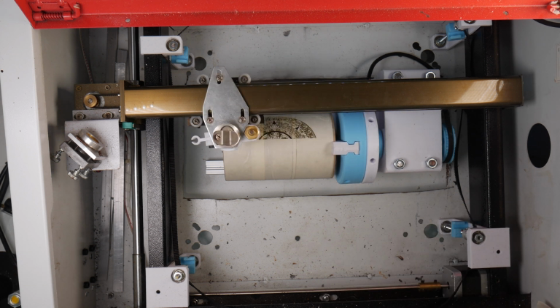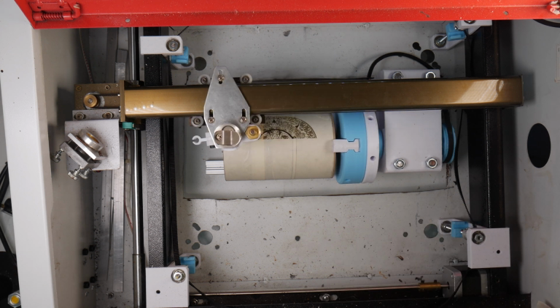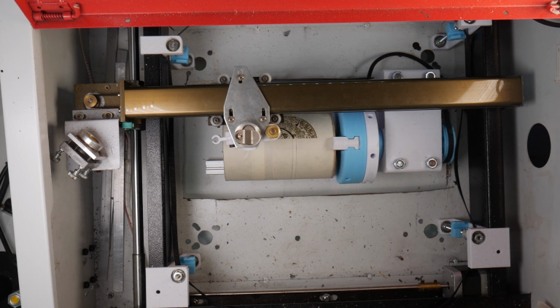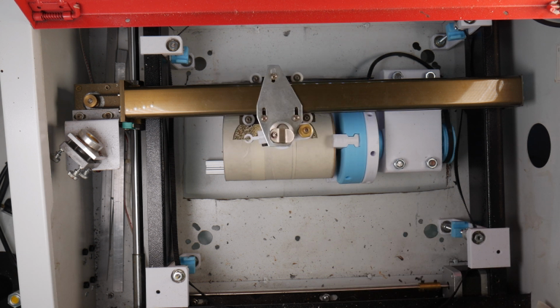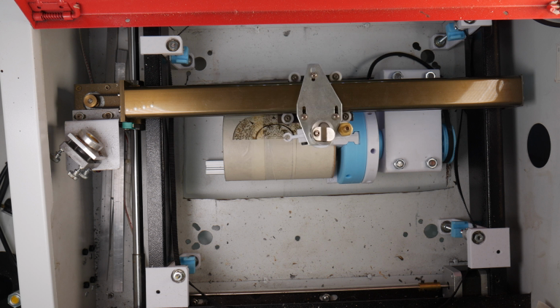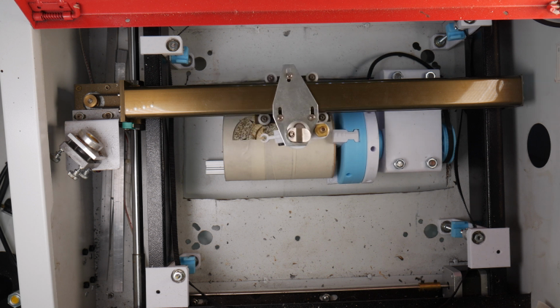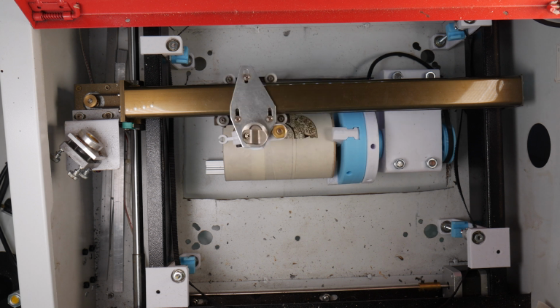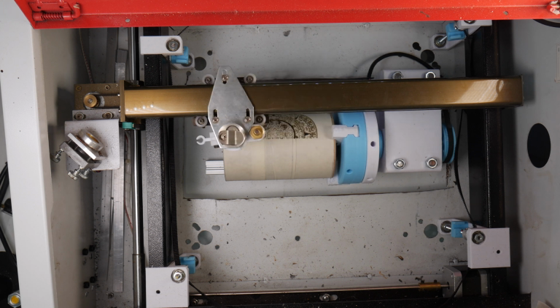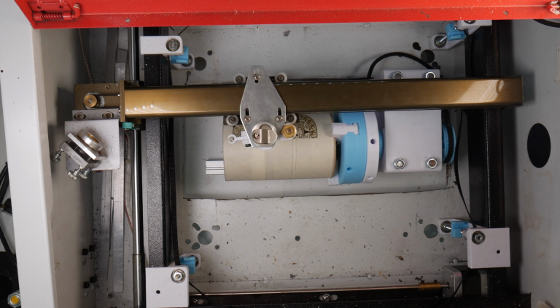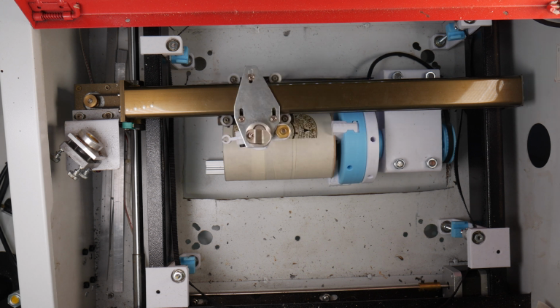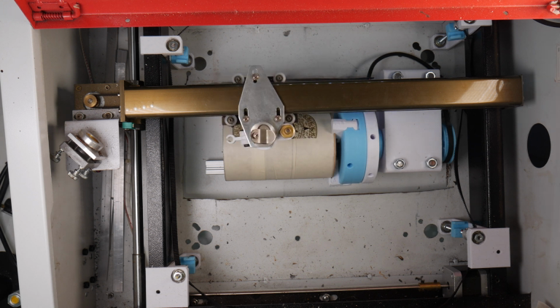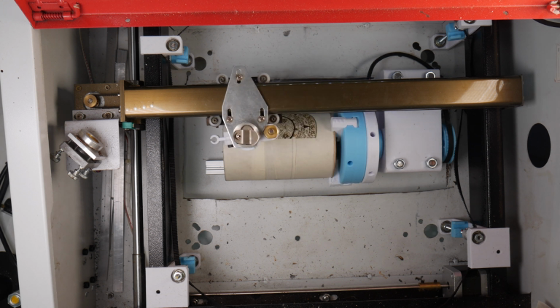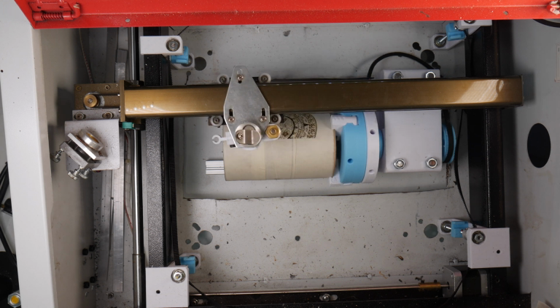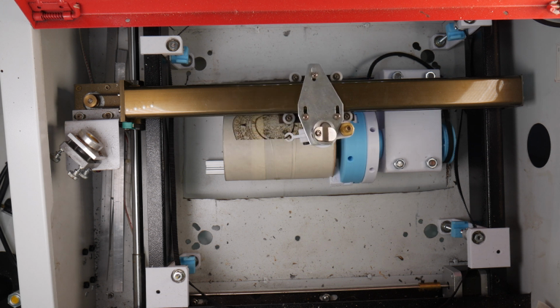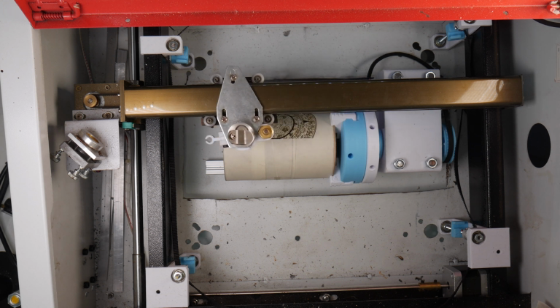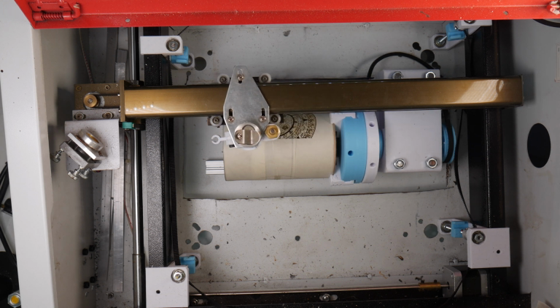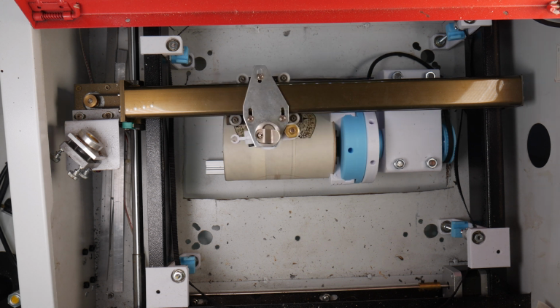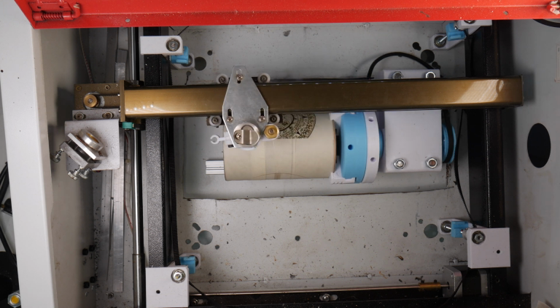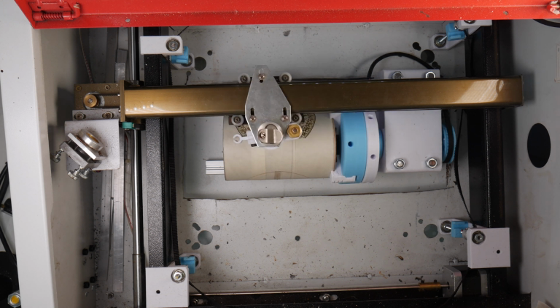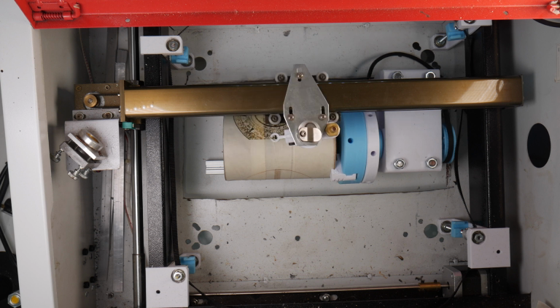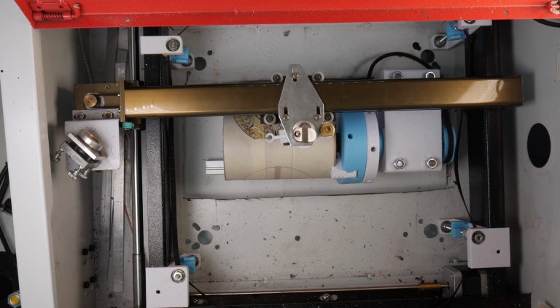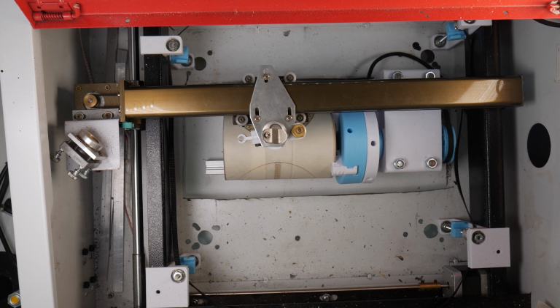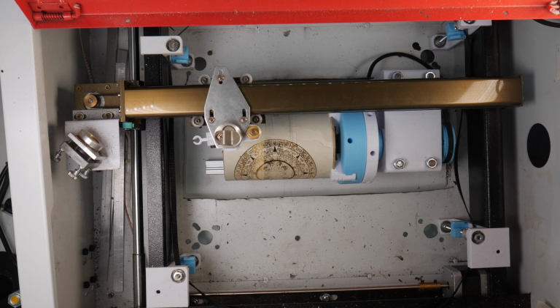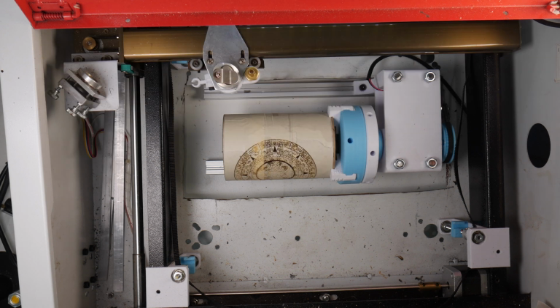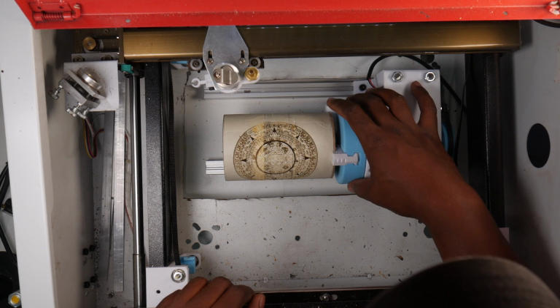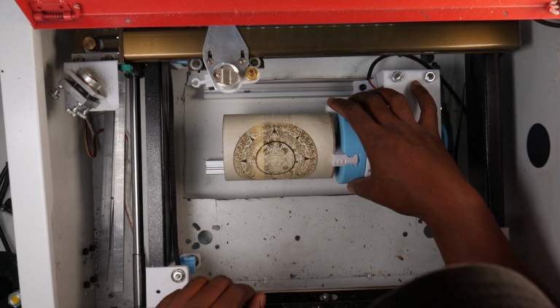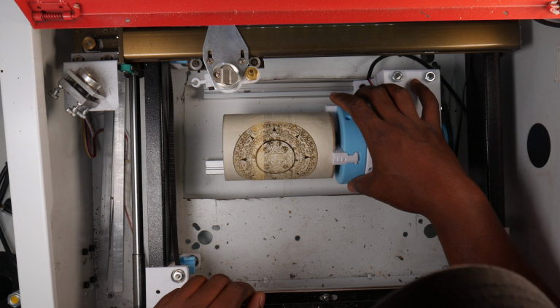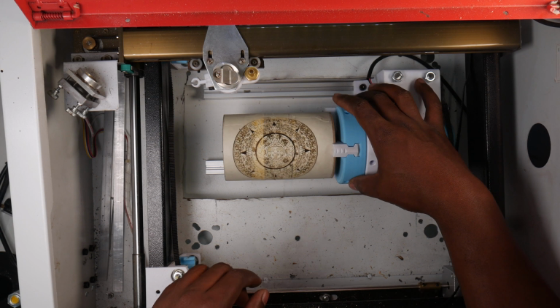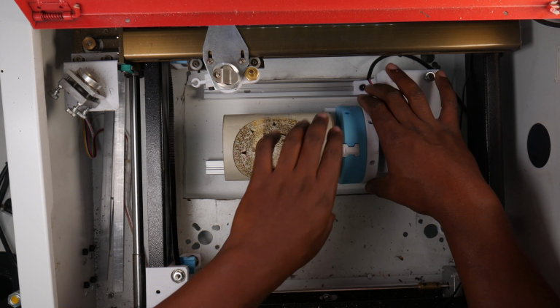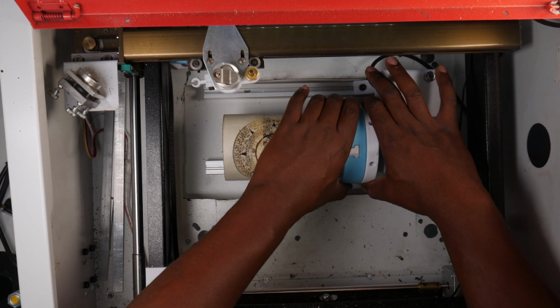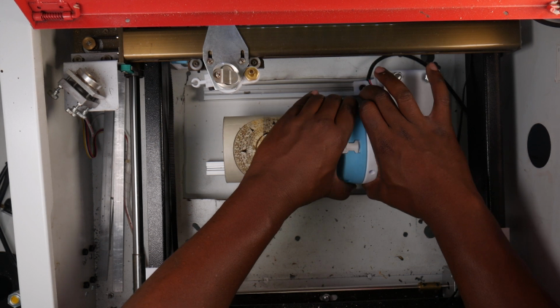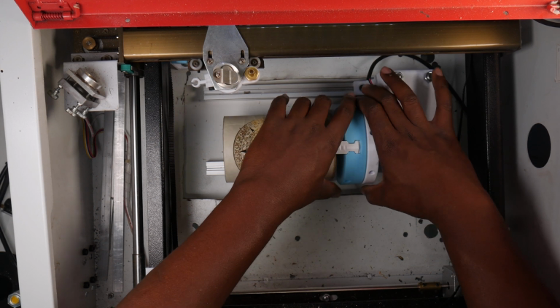Quick tip: never disconnect a stepper motor while powered. There is a strong possibility that it will damage both the stepper and the board. Make sure your machine is off before disconnecting anything.